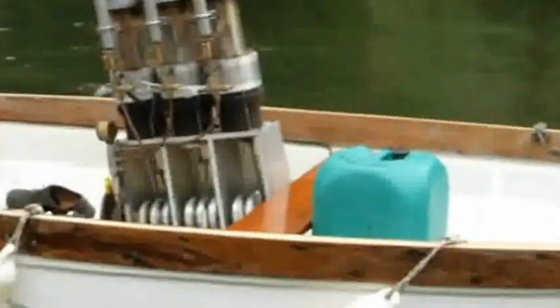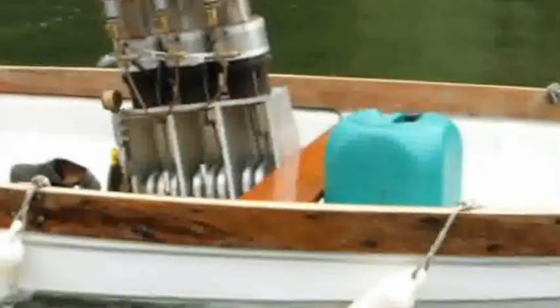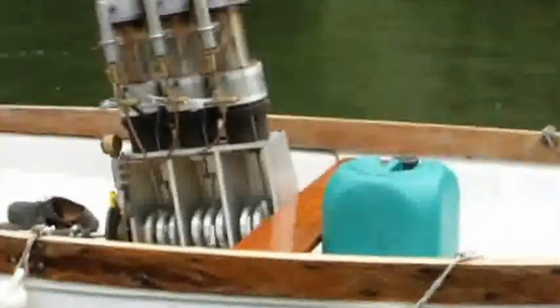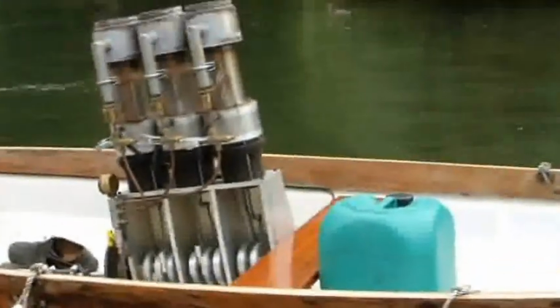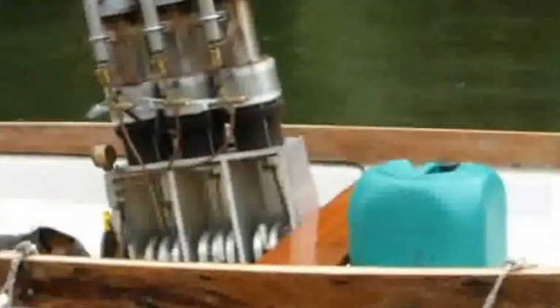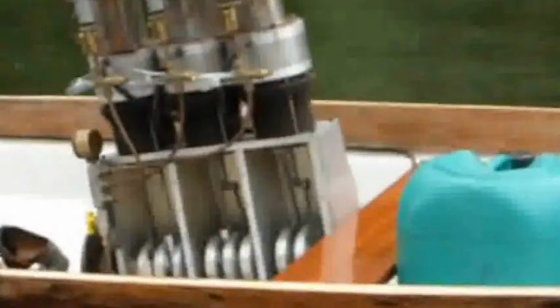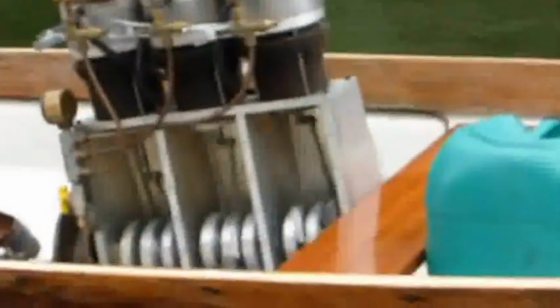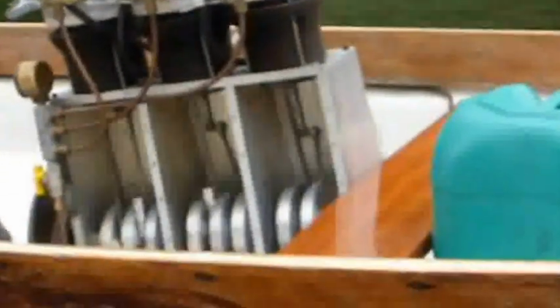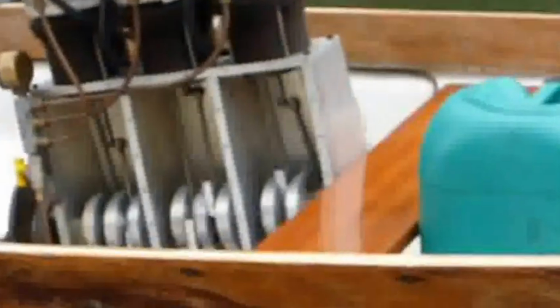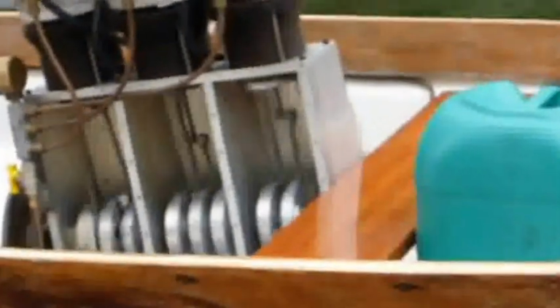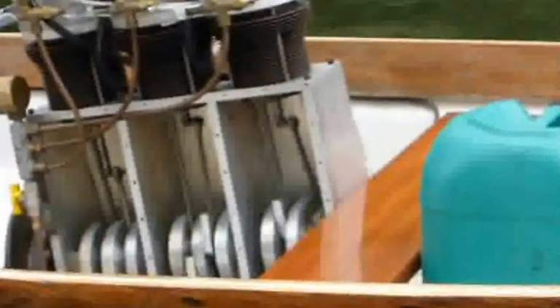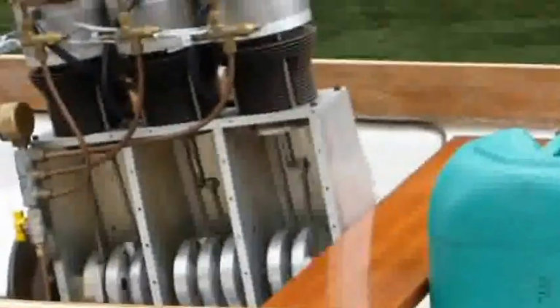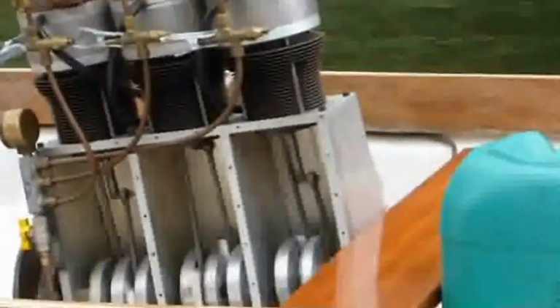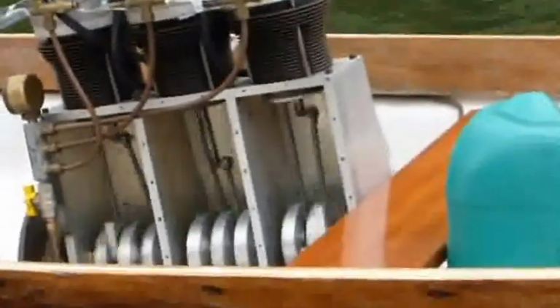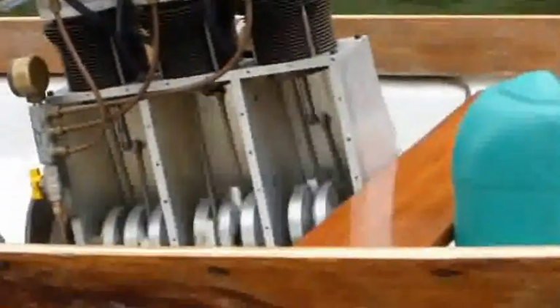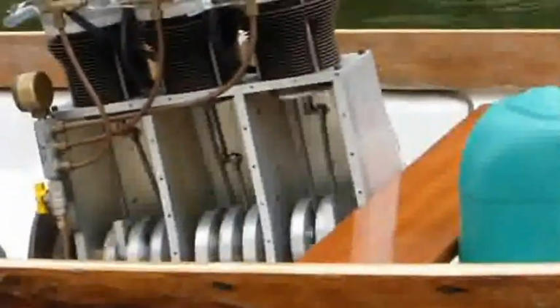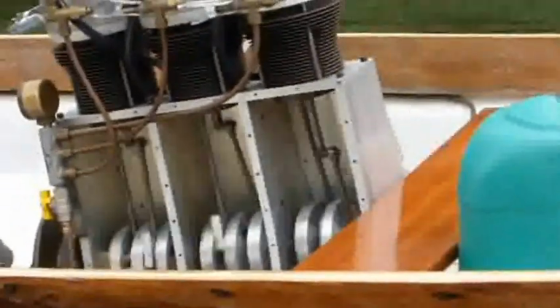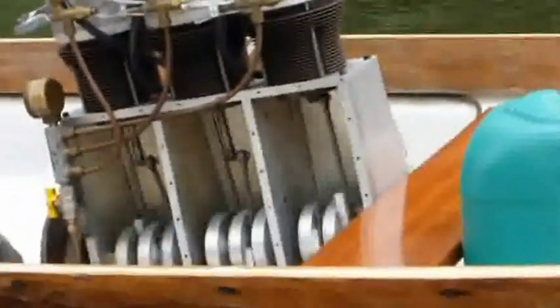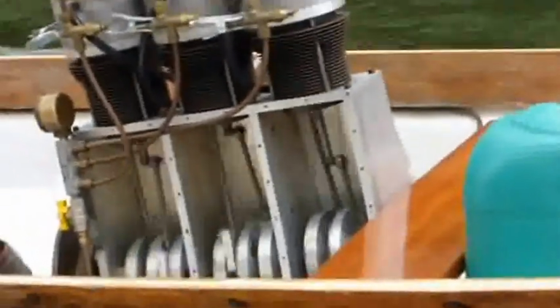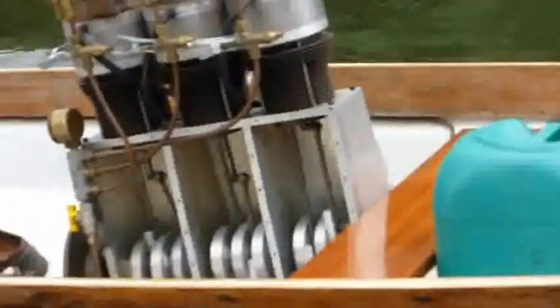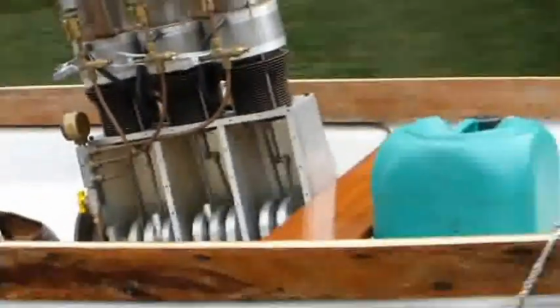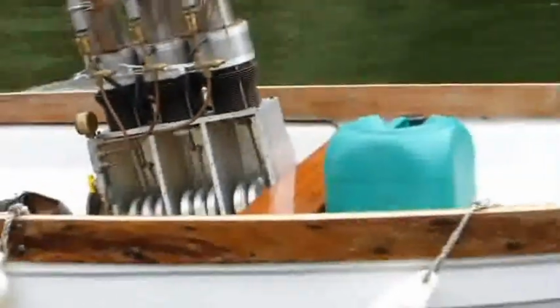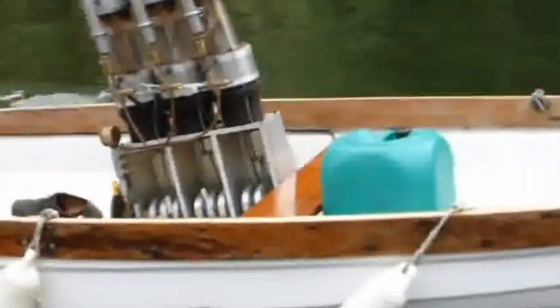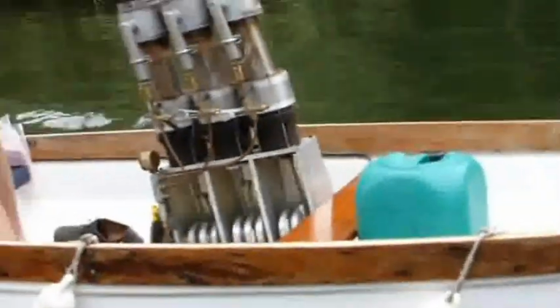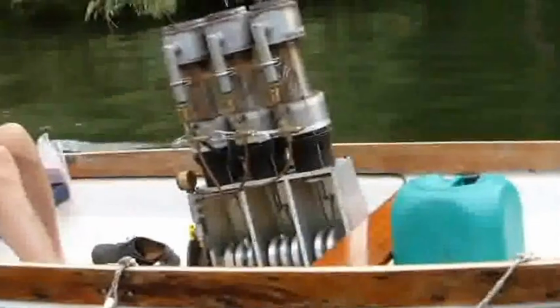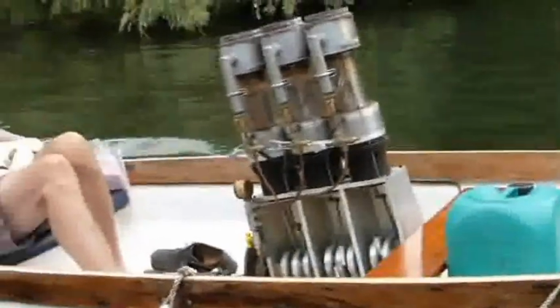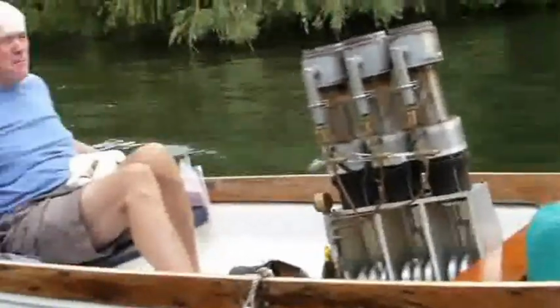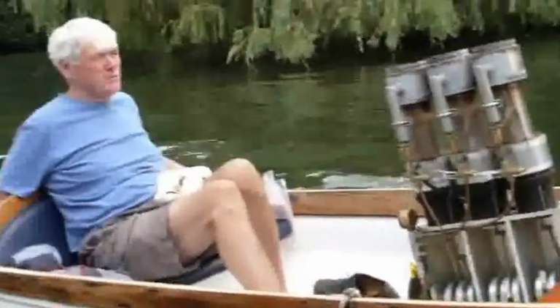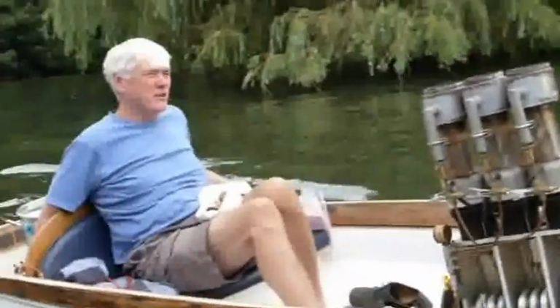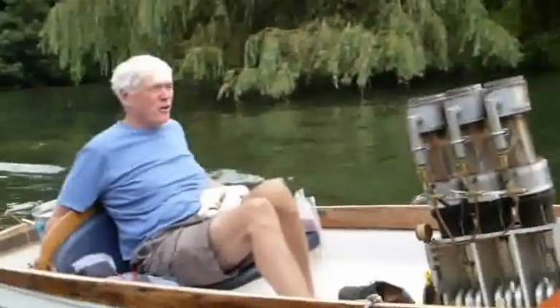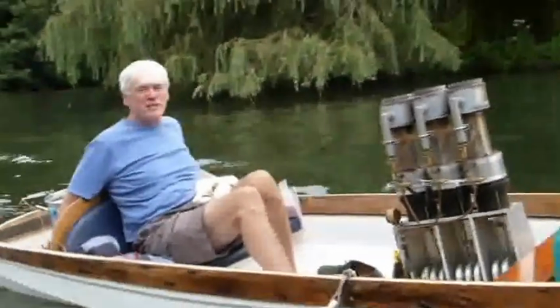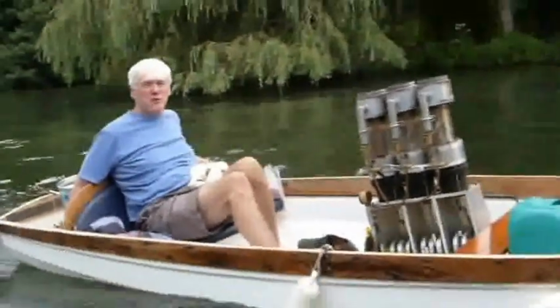Zooming in on the engine, you can see the three chambers for the three engines. The right hand con rod is moving the displacer and the left hand con rod is connected to the piston.